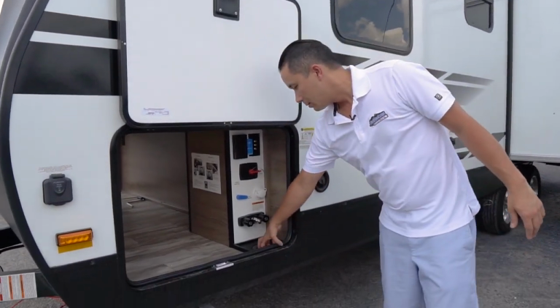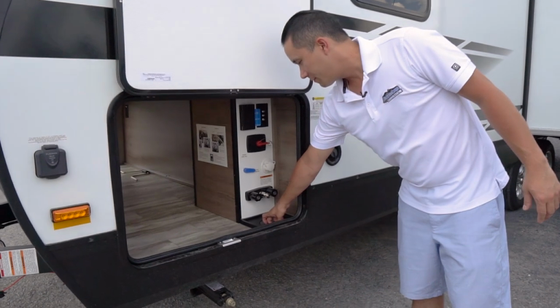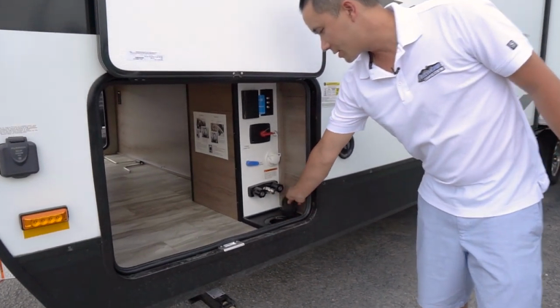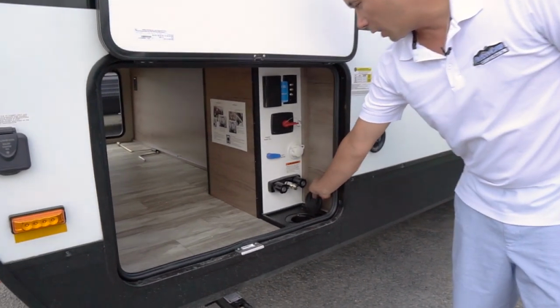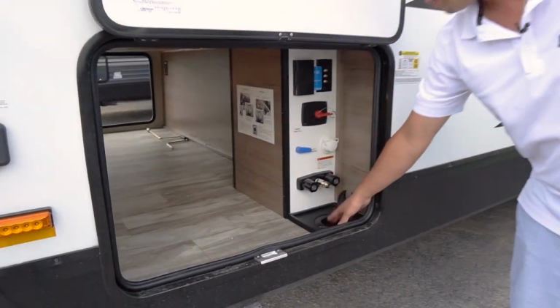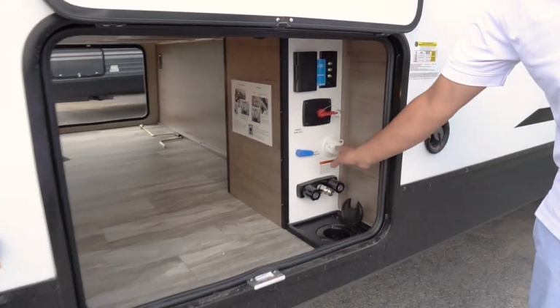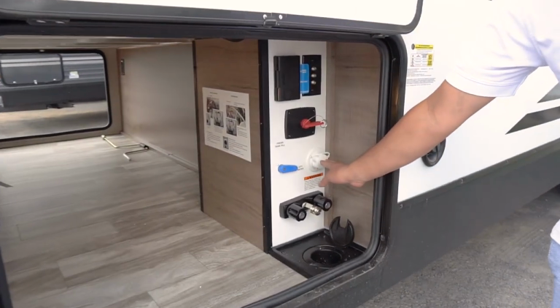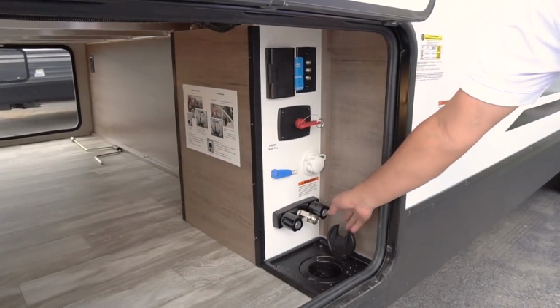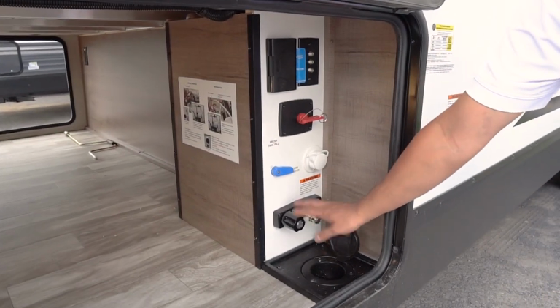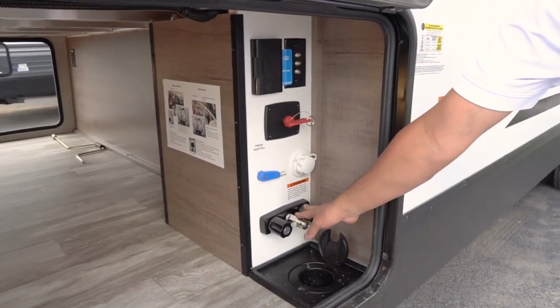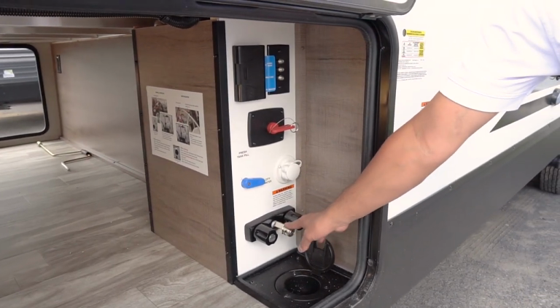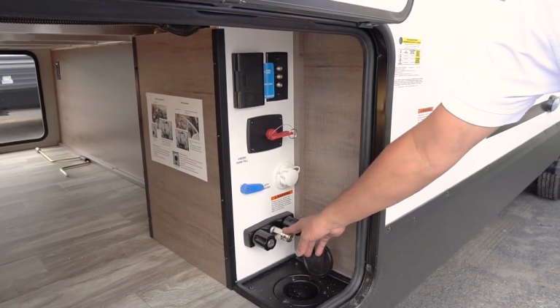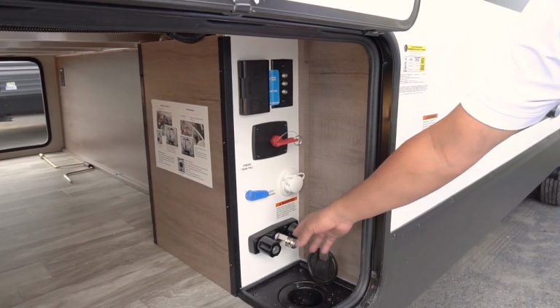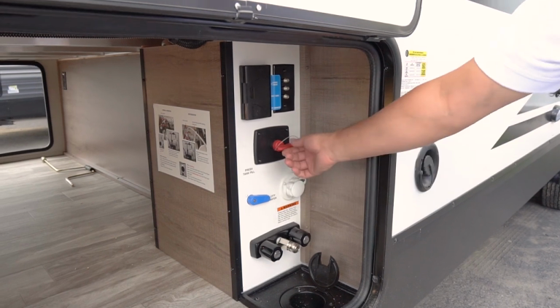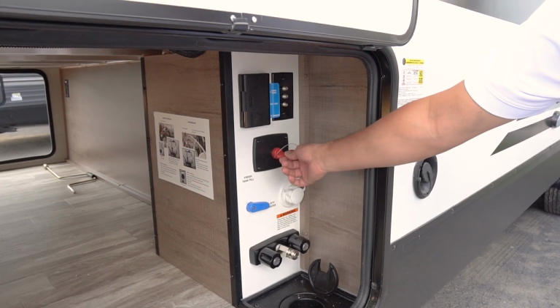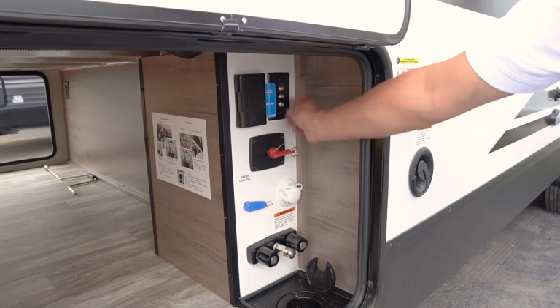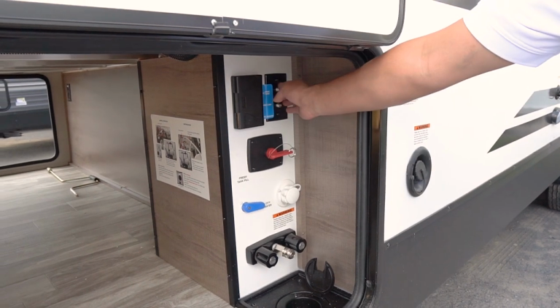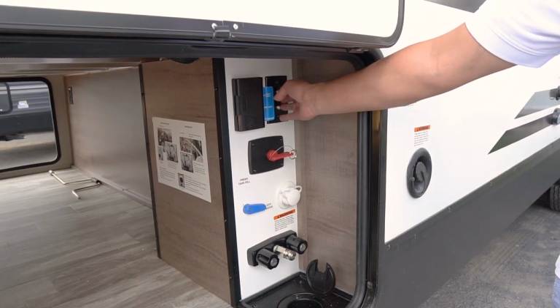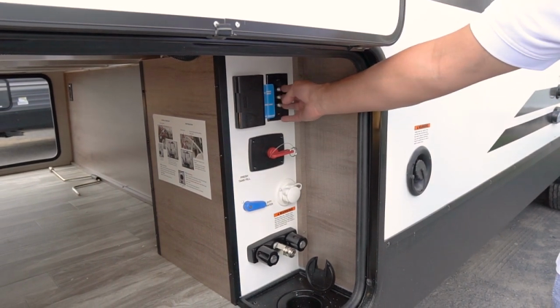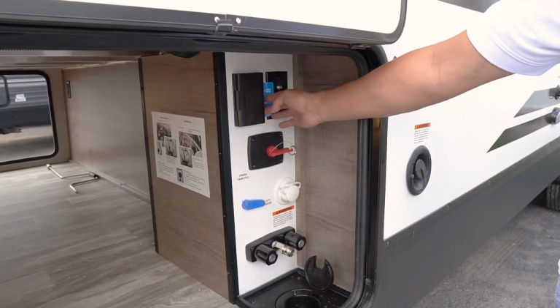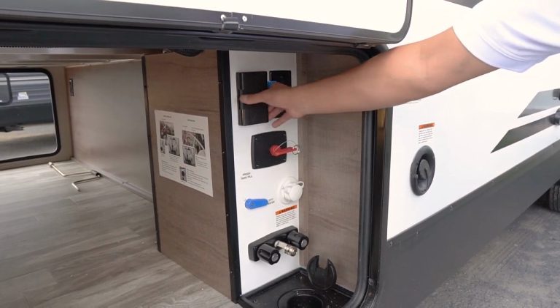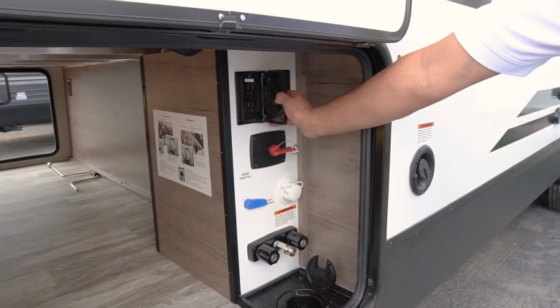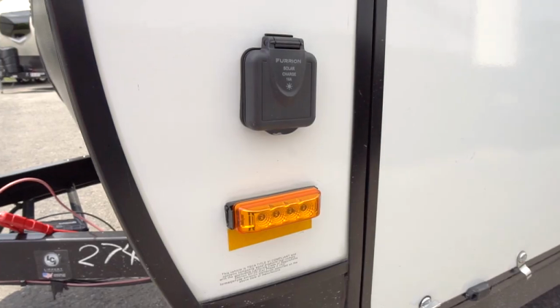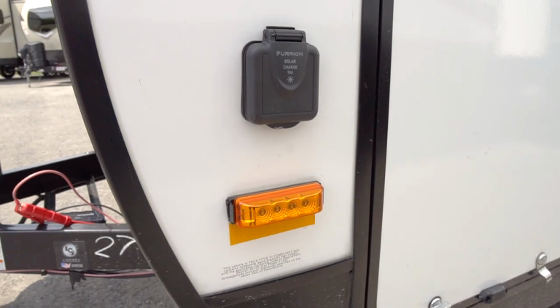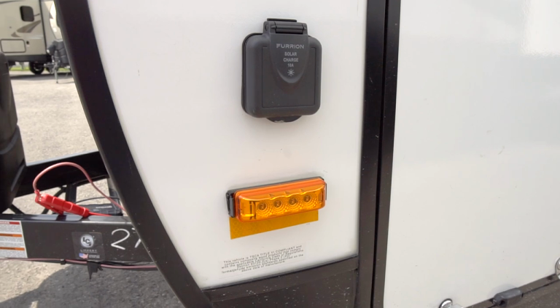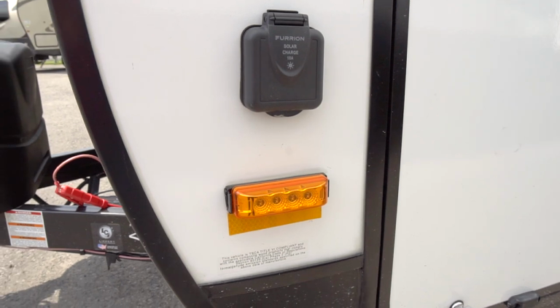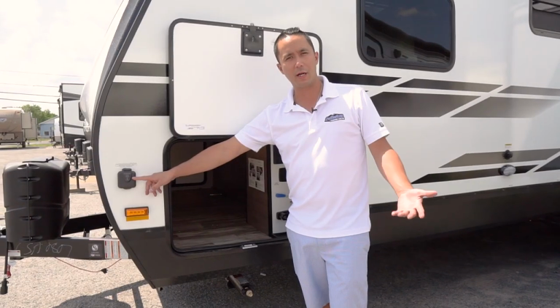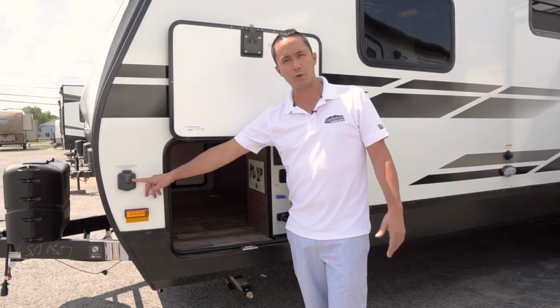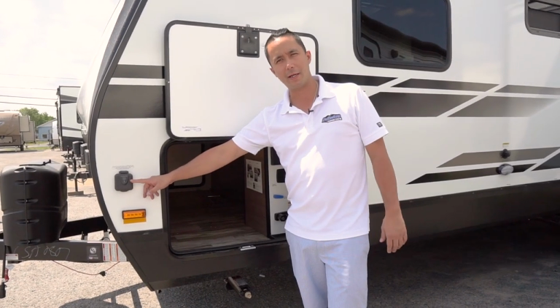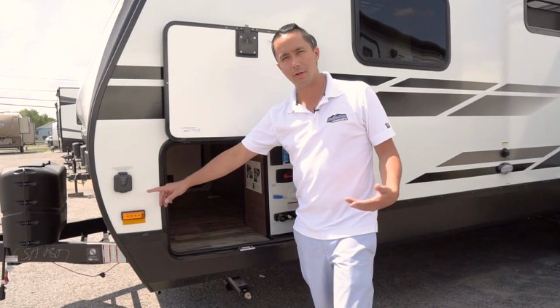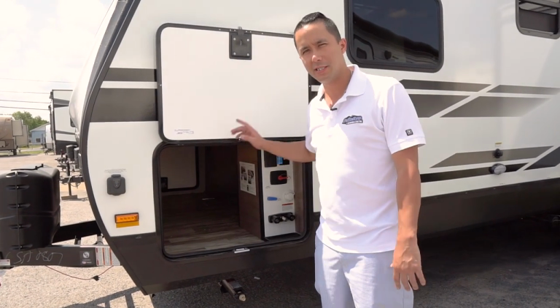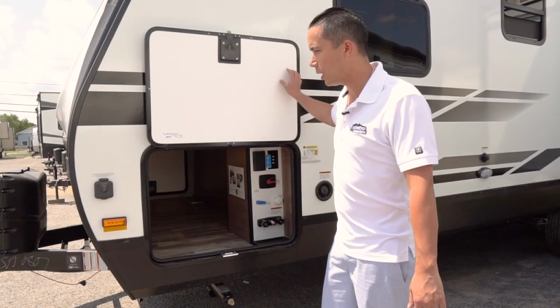You can feed your city water from underneath, with hot and cold on an outside shower. Battery disconnect, satellite cable hookups, and a 110 plug. Solar prep on the side, so if you want to do any dry camping, there's no need to hardwire.